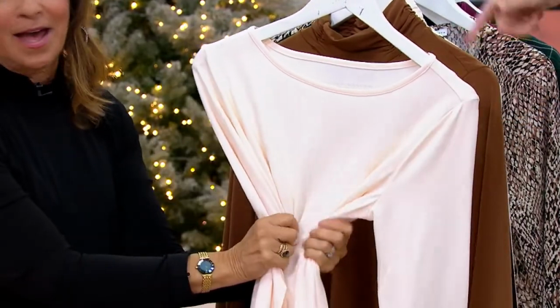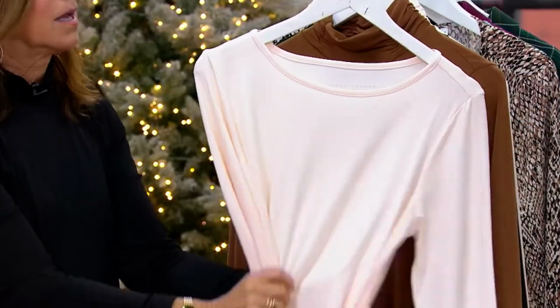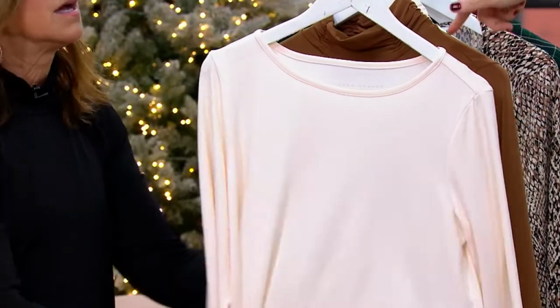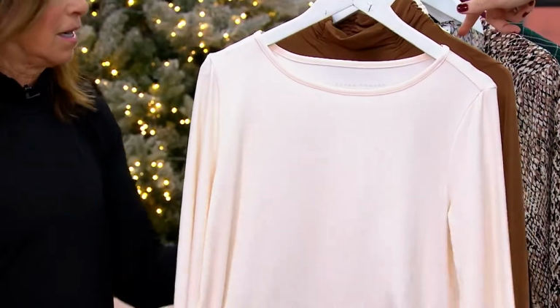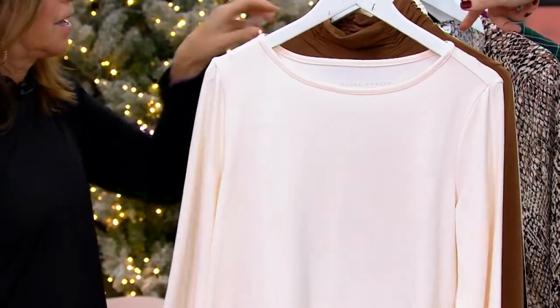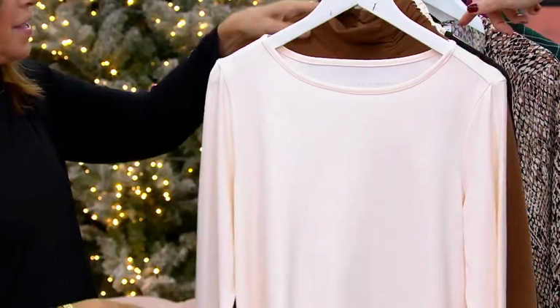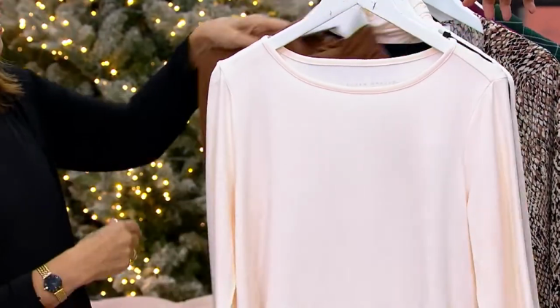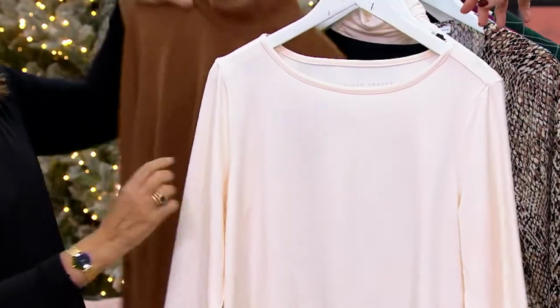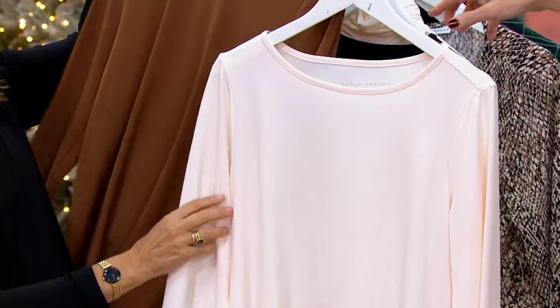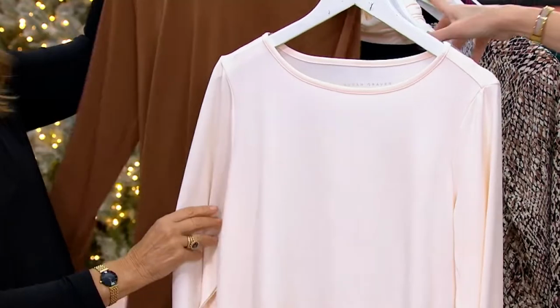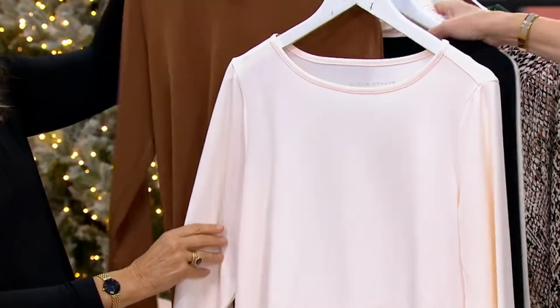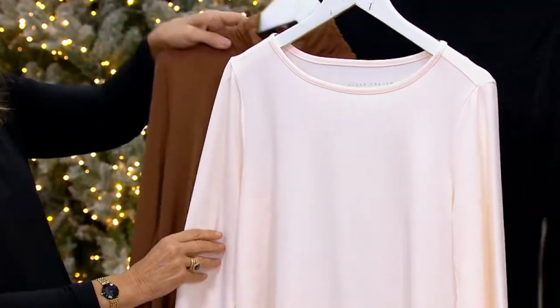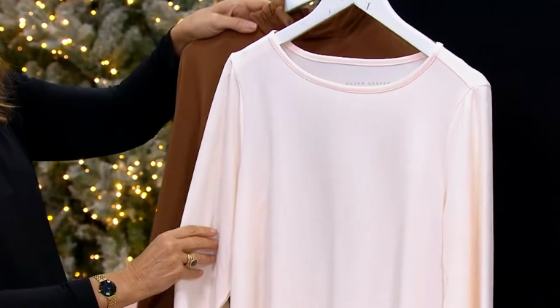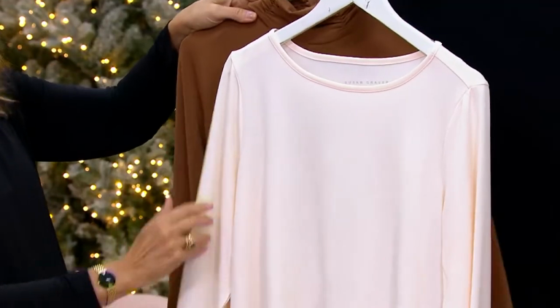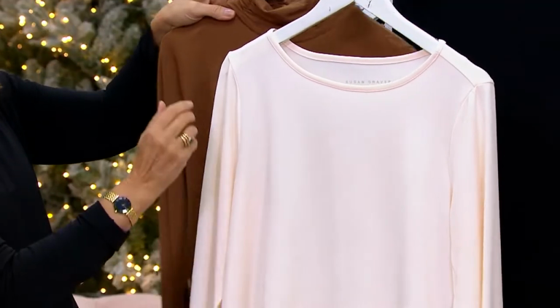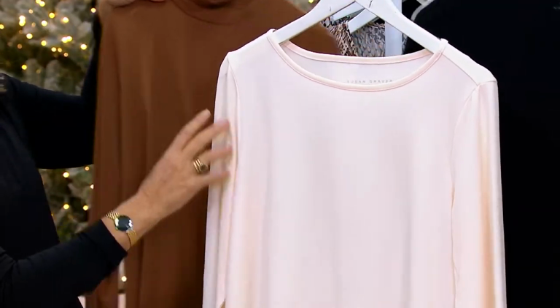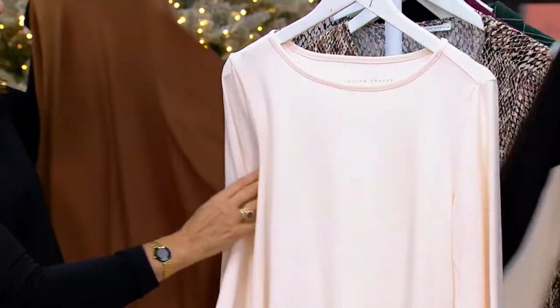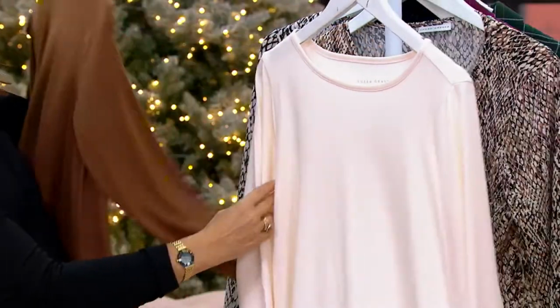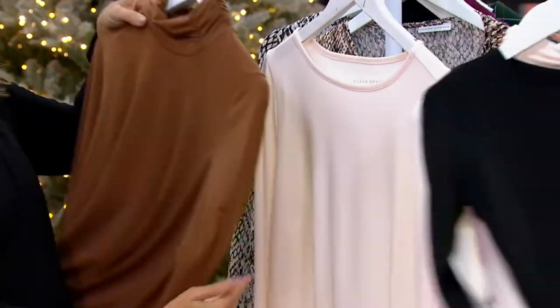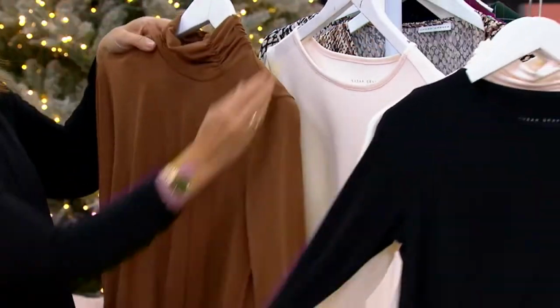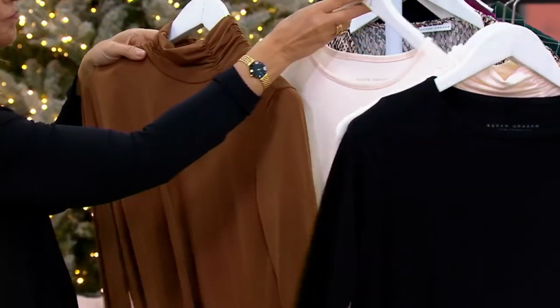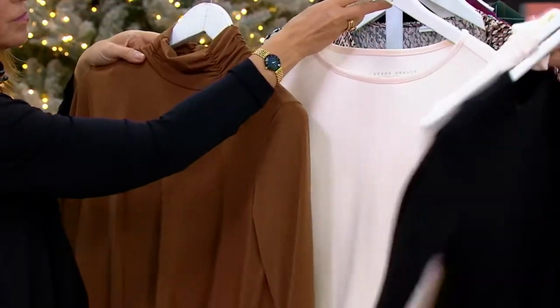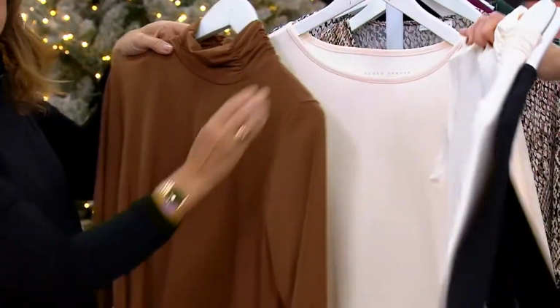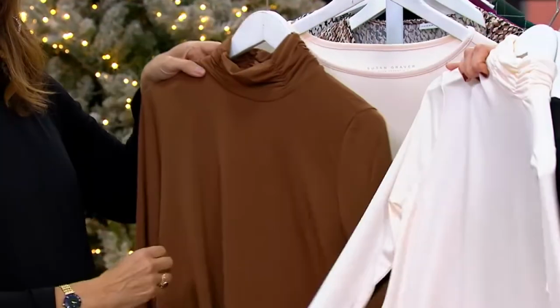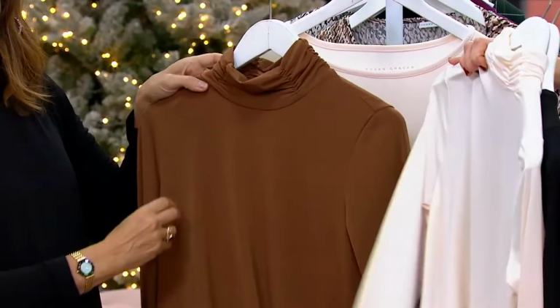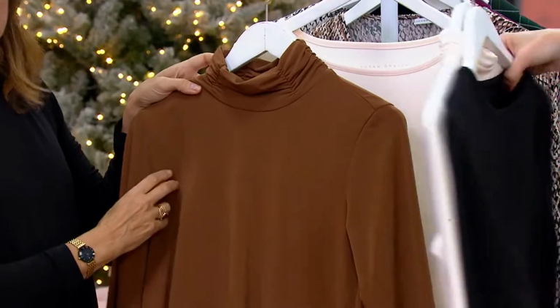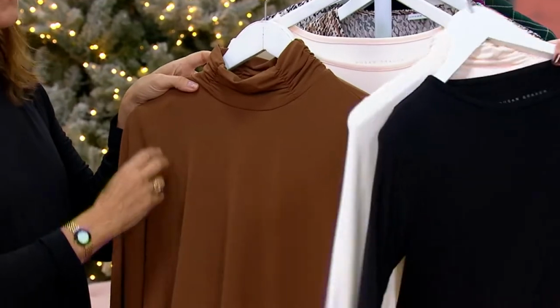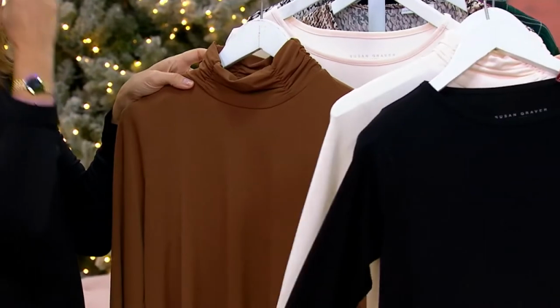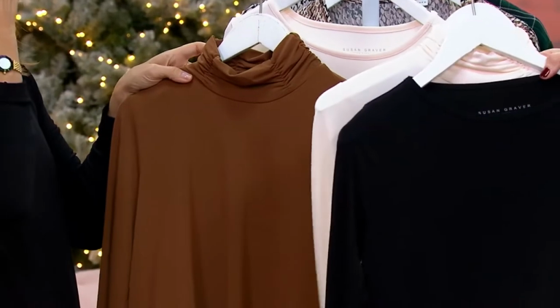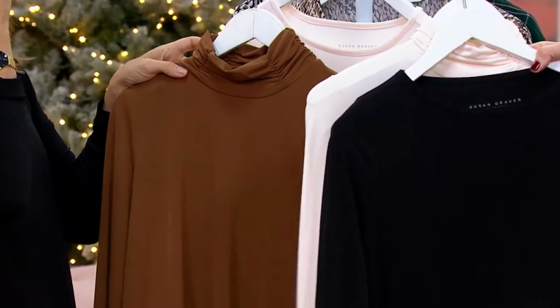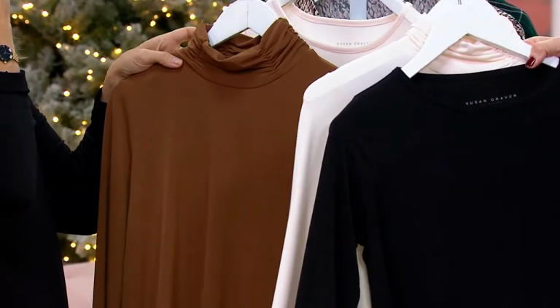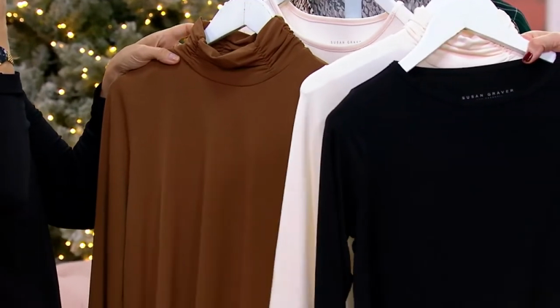If she were to order that, then you get this. And finally, we have it in the black bateau neck that will come with the ivory mock neck. Perfection.